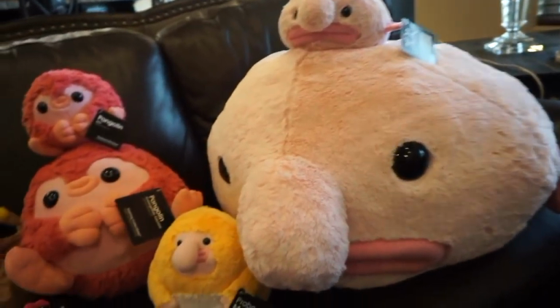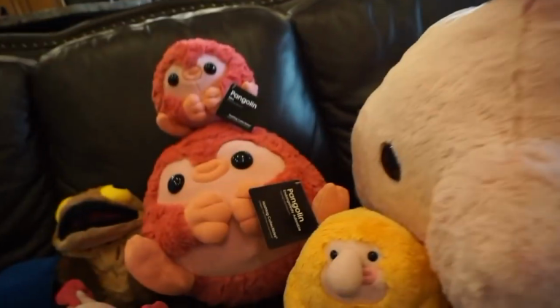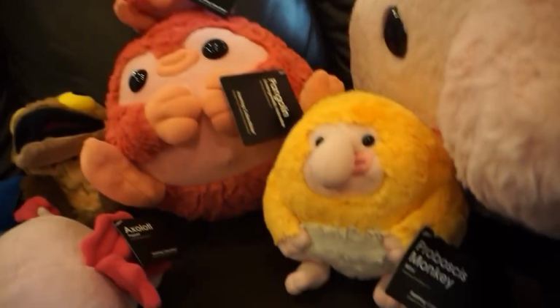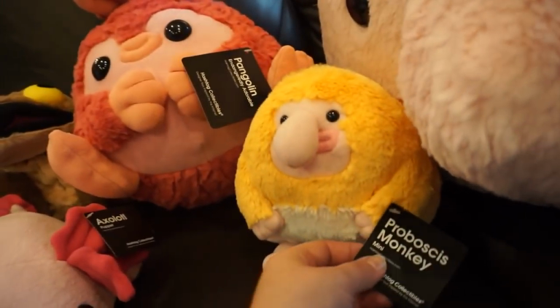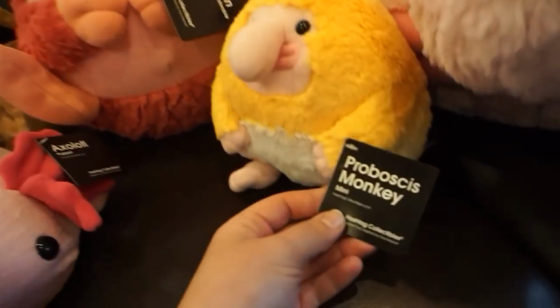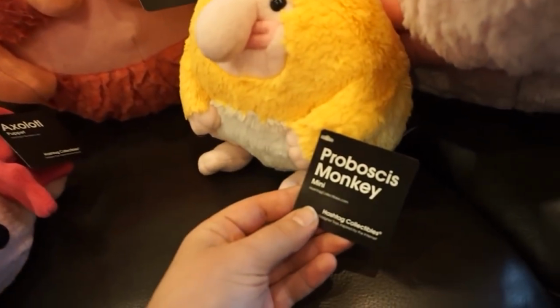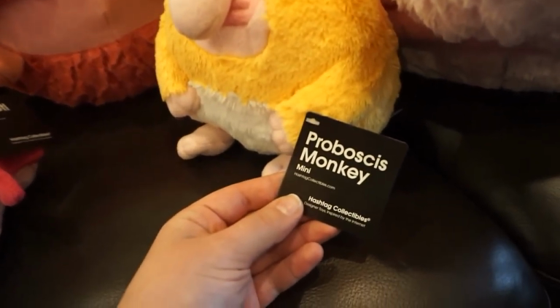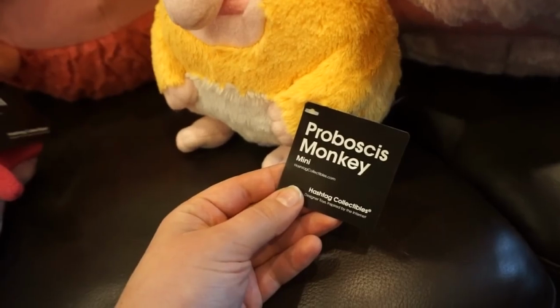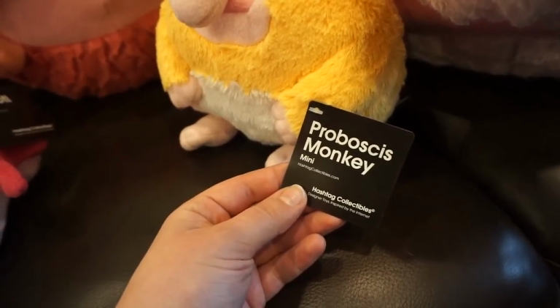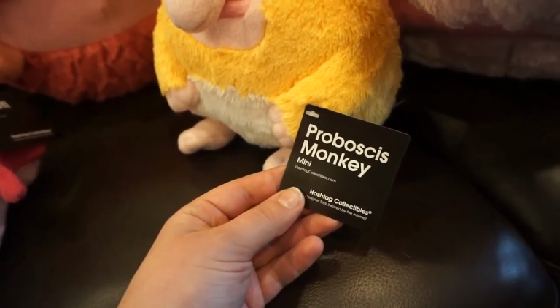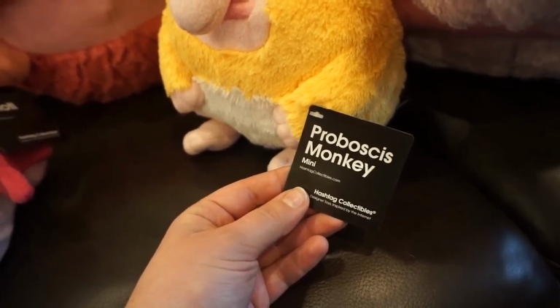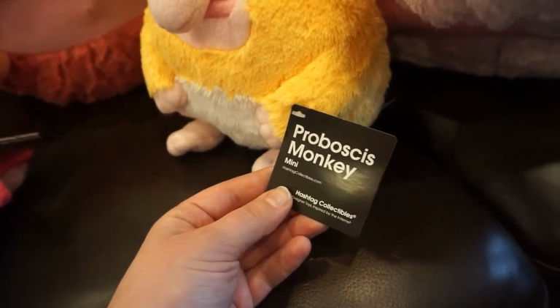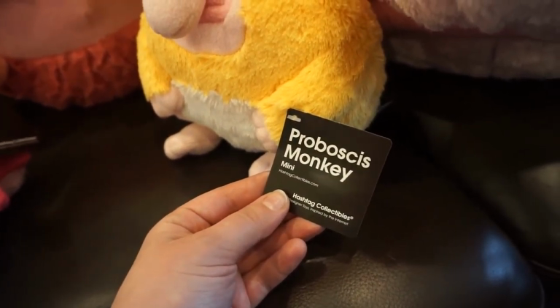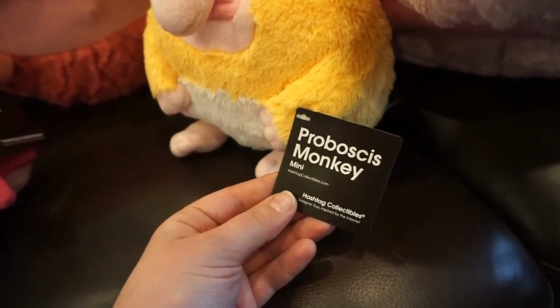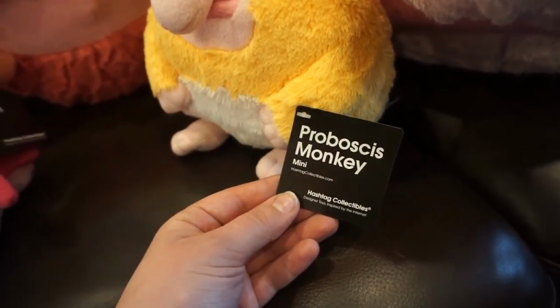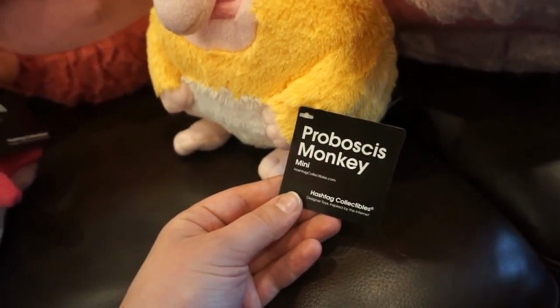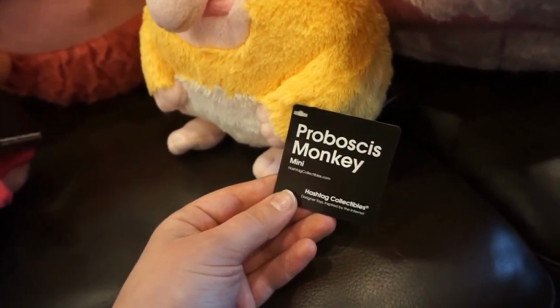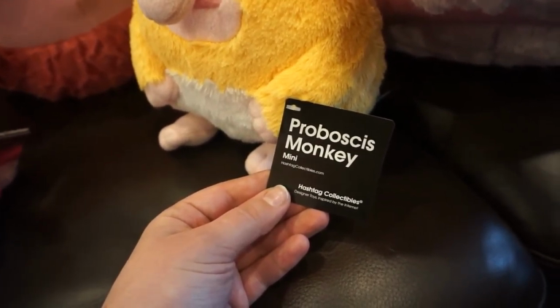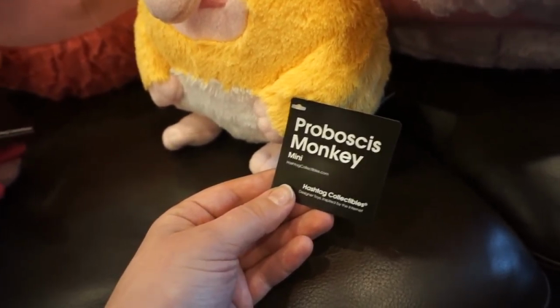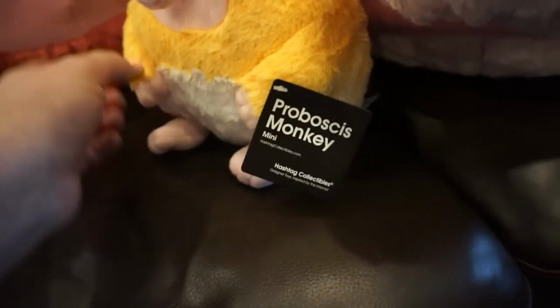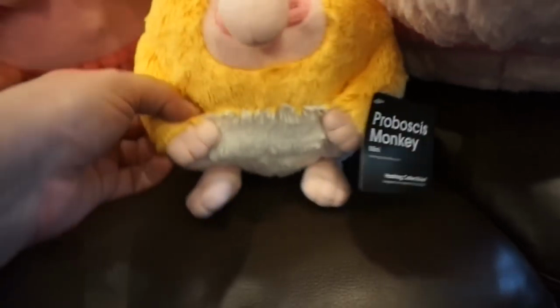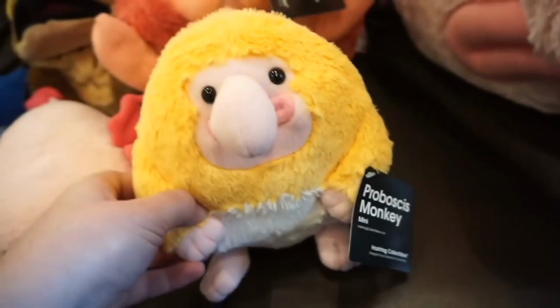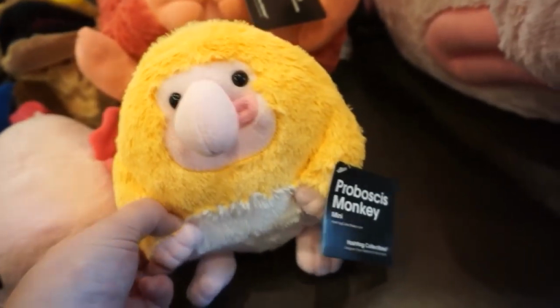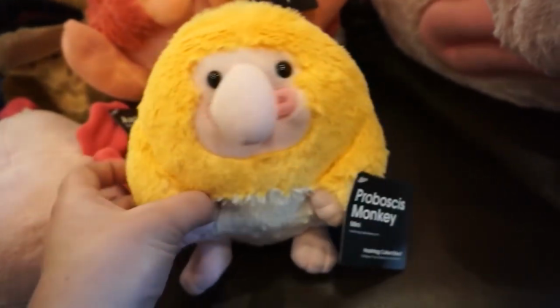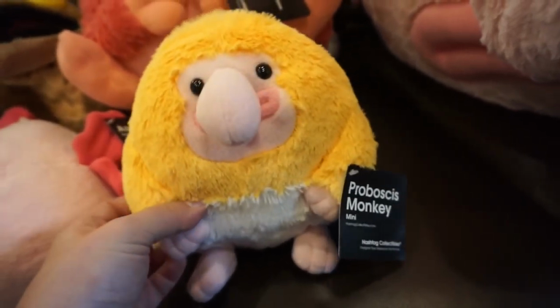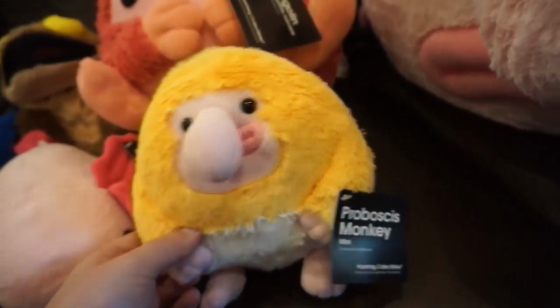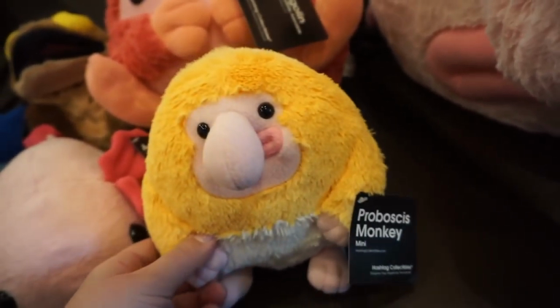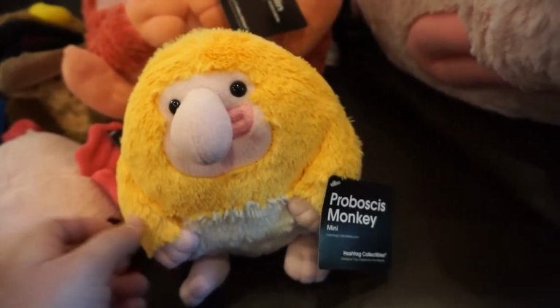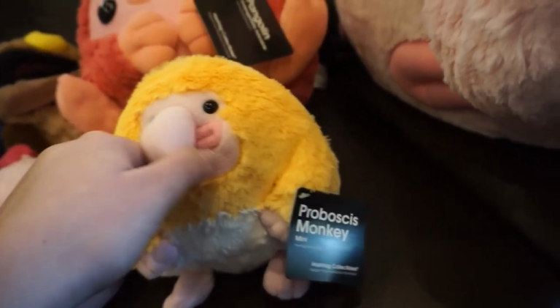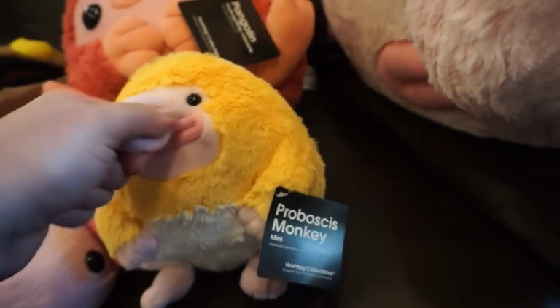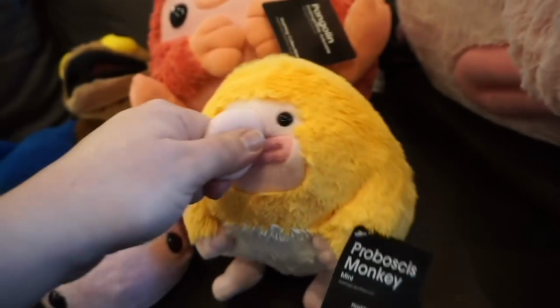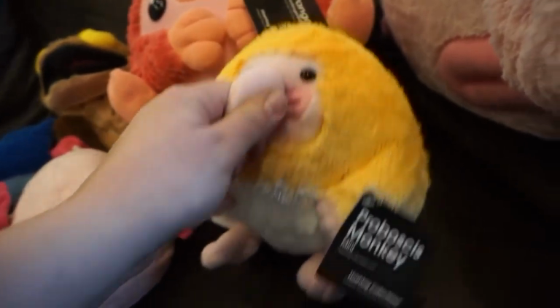This is the proboscis monkey. This resembles an actual monkey - very cute nose. Super big.